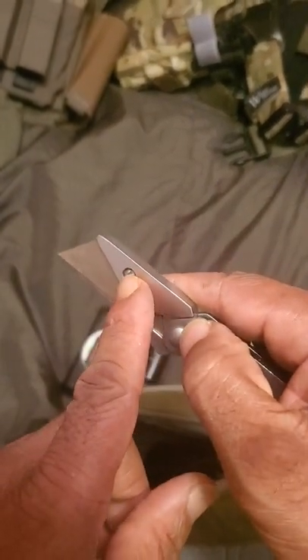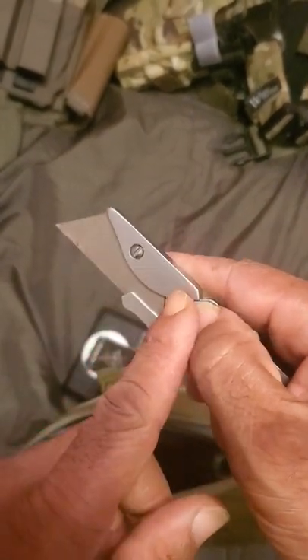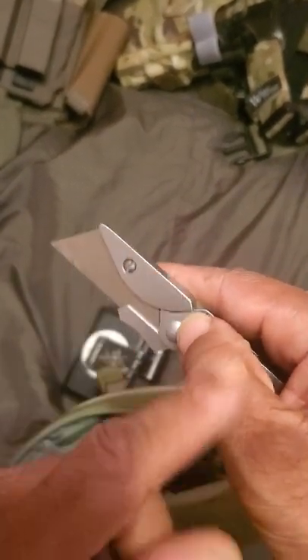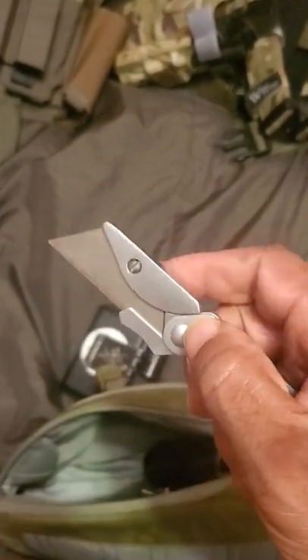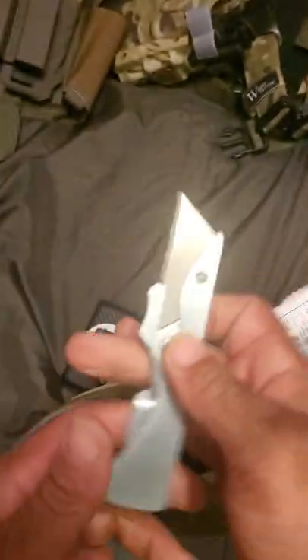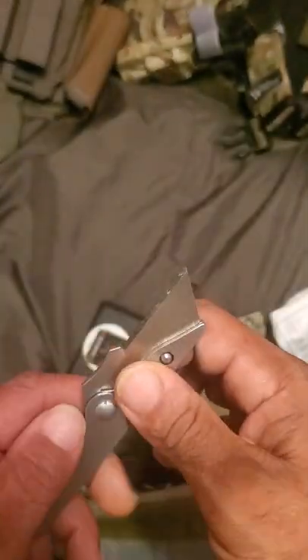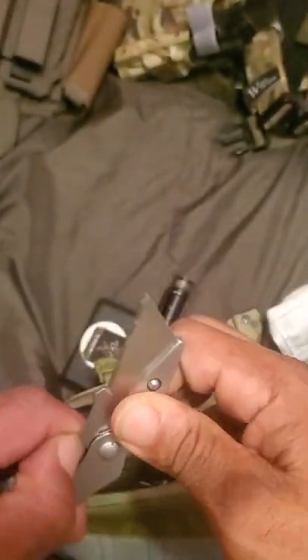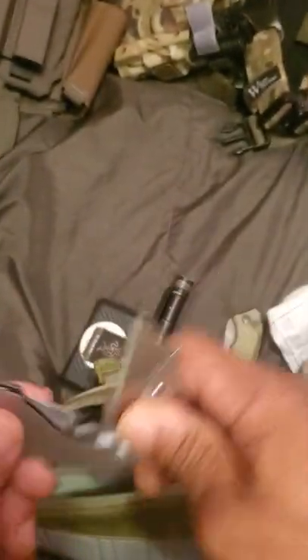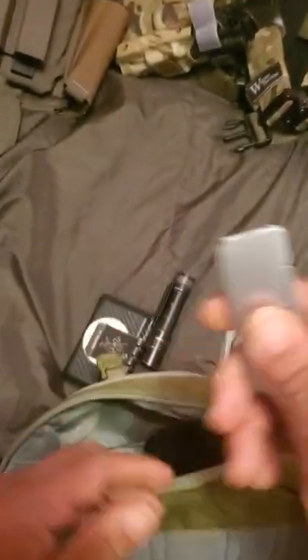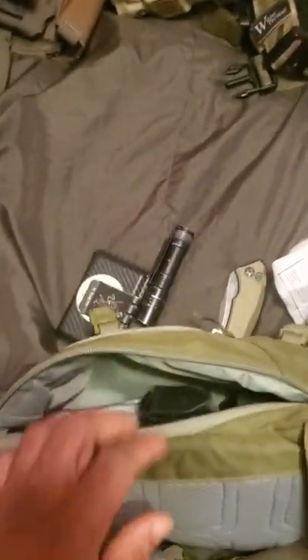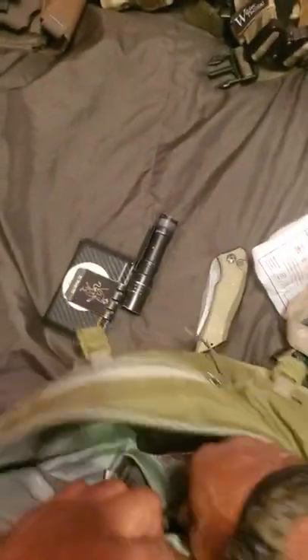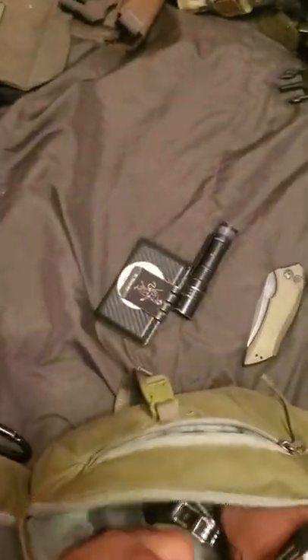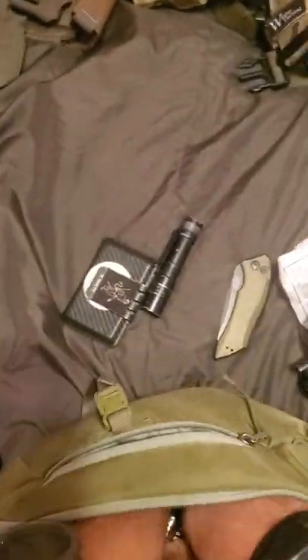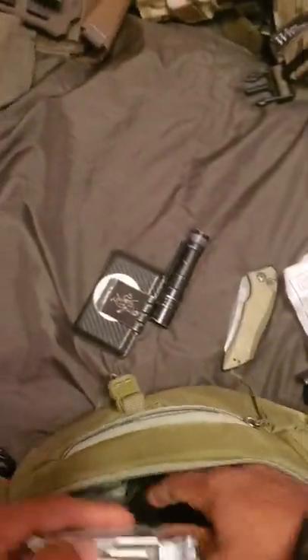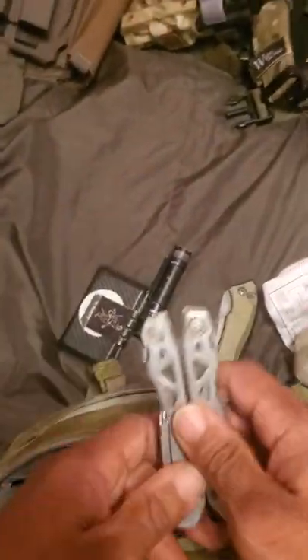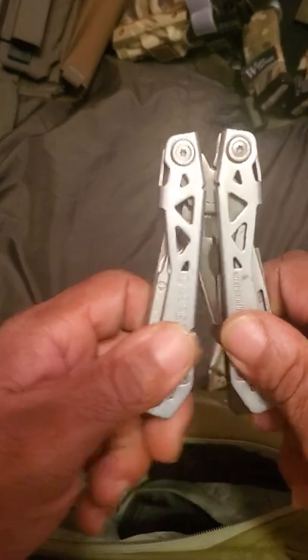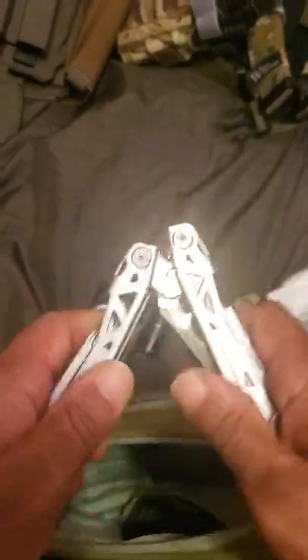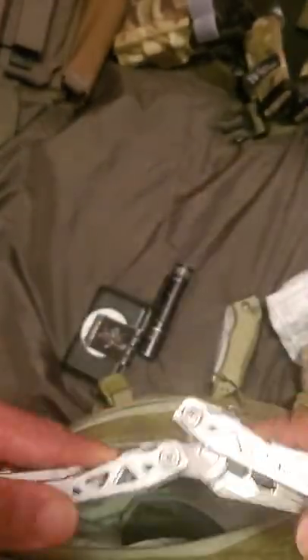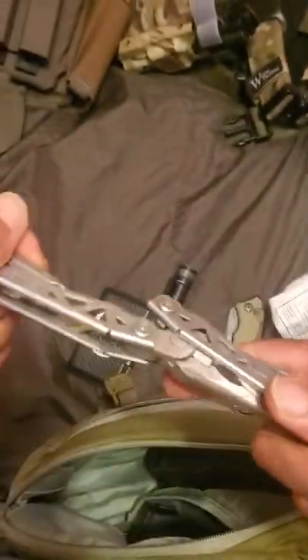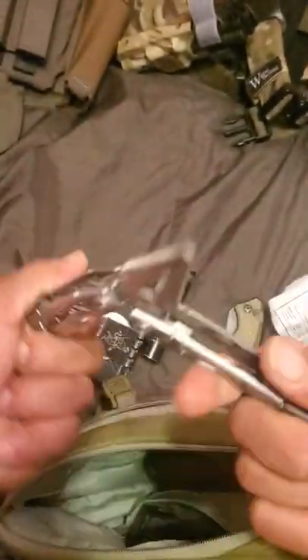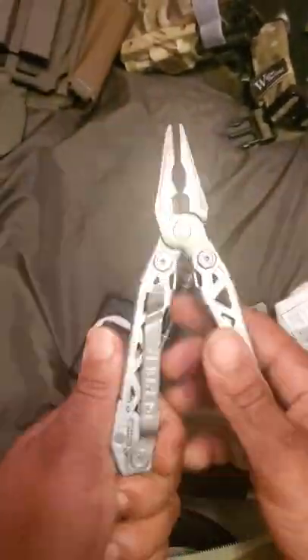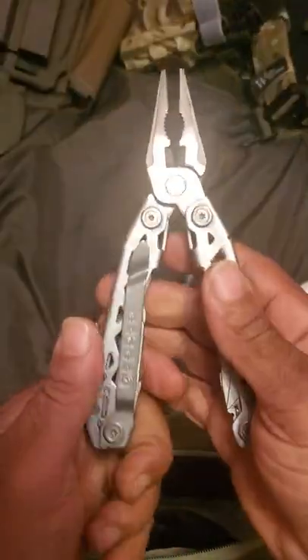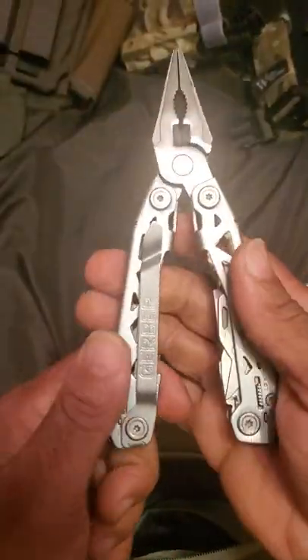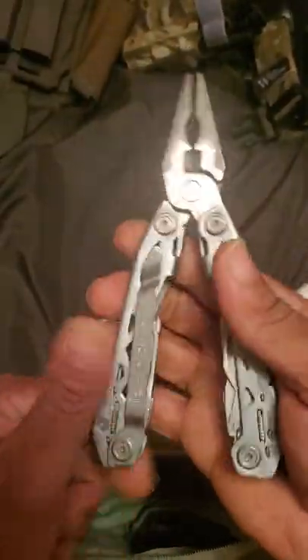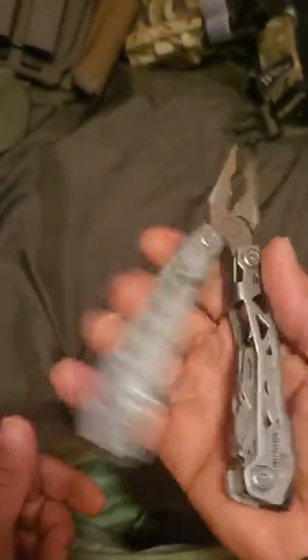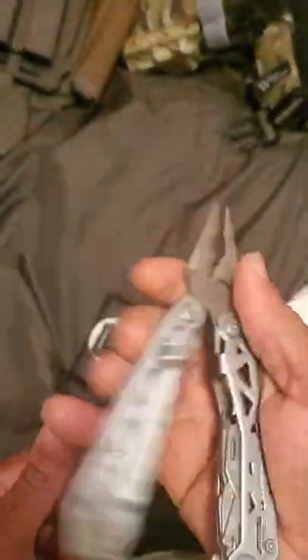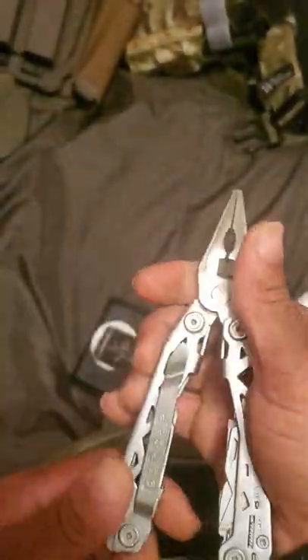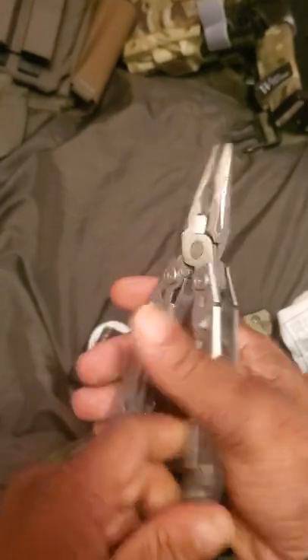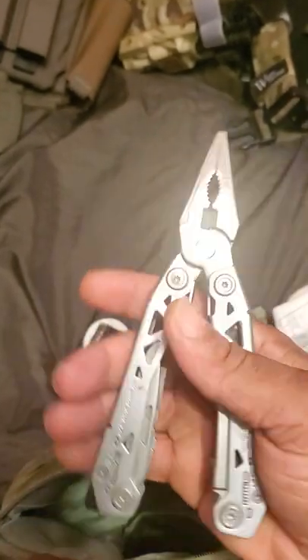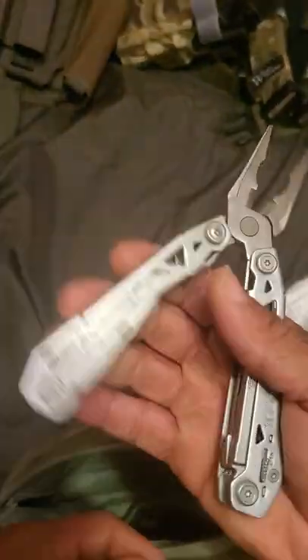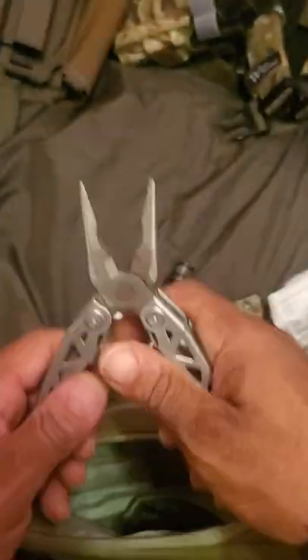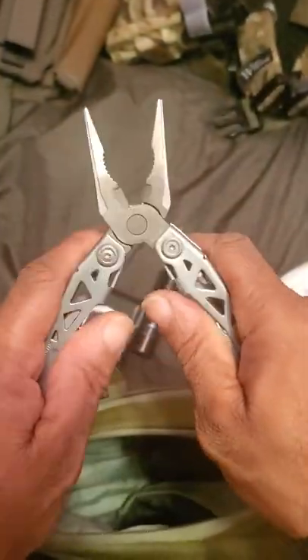Also have your Gerber Suspension multi-tool NXT, spring-loaded. I like this — pretty nice.